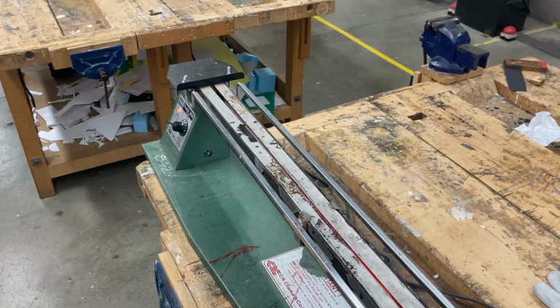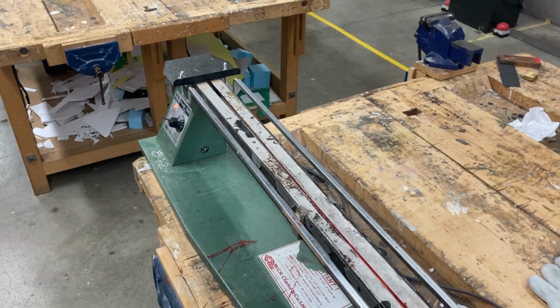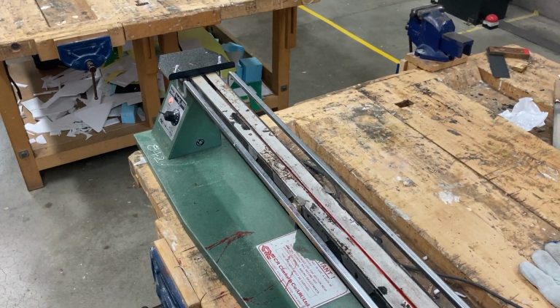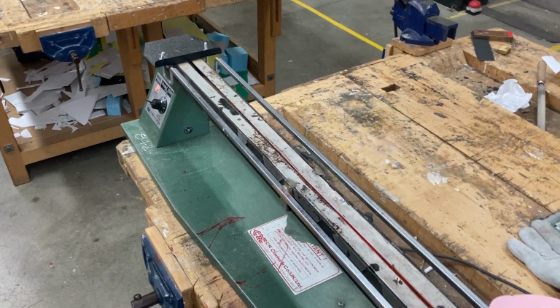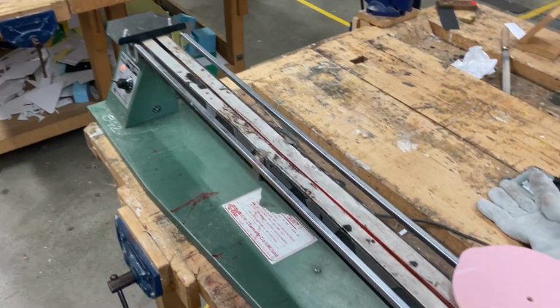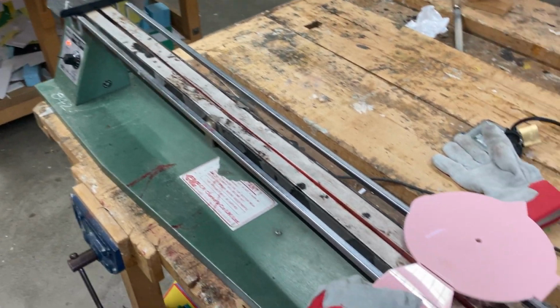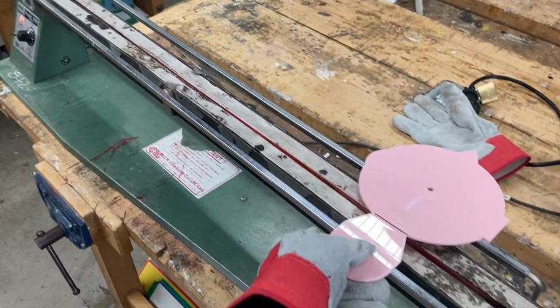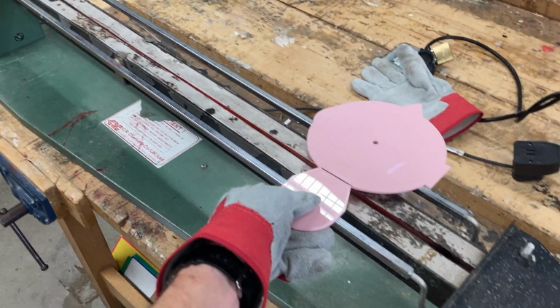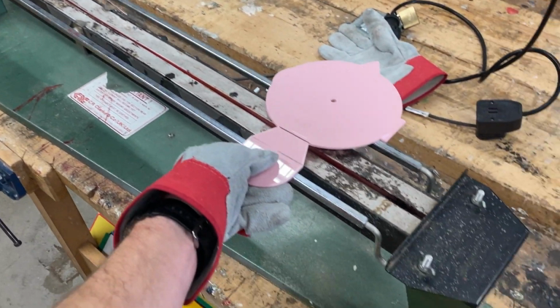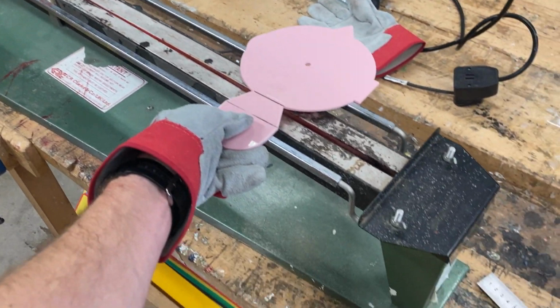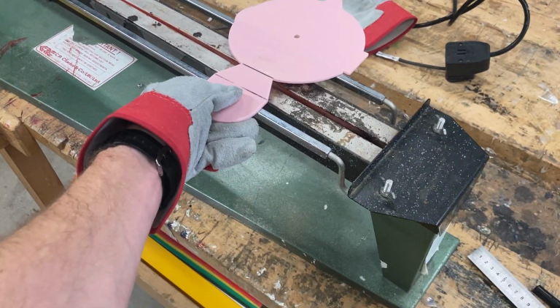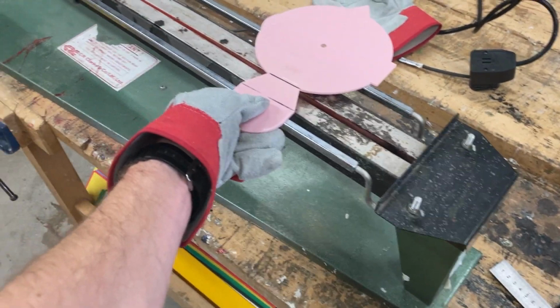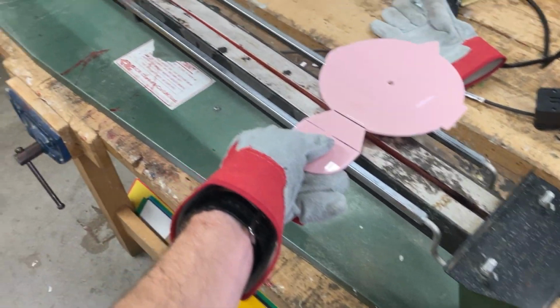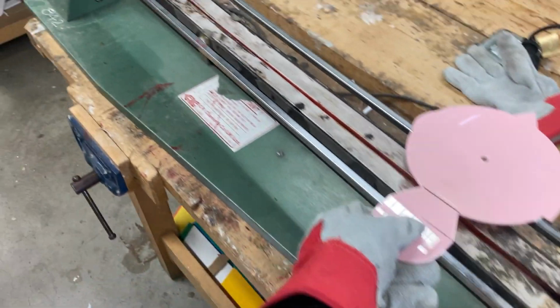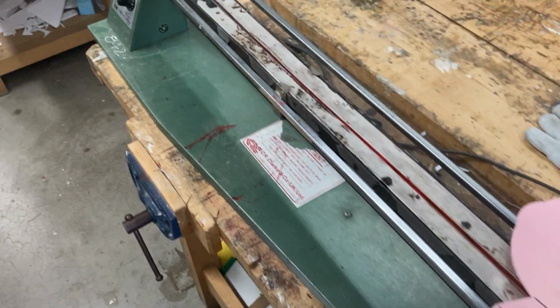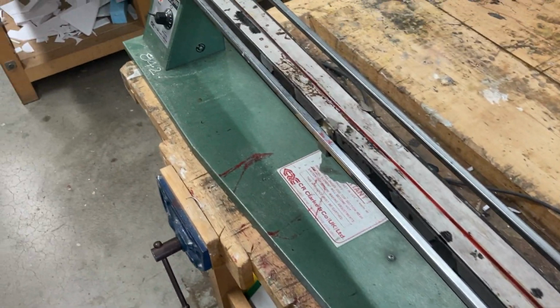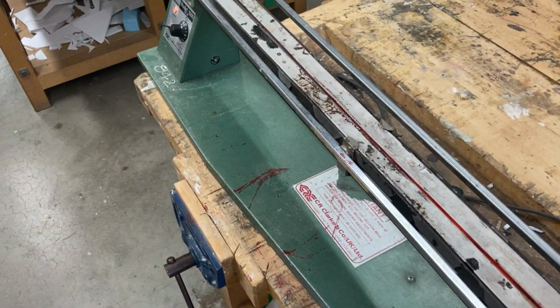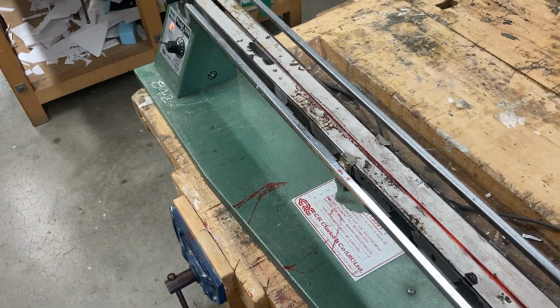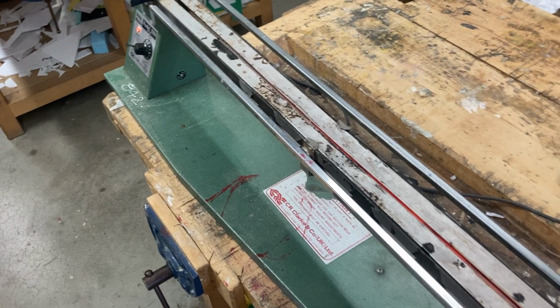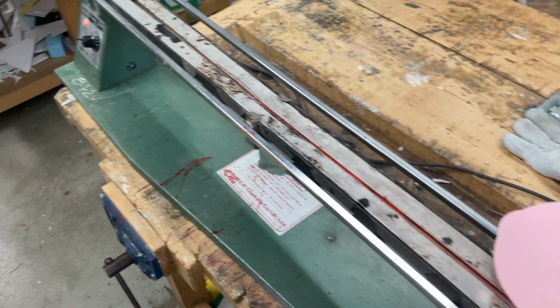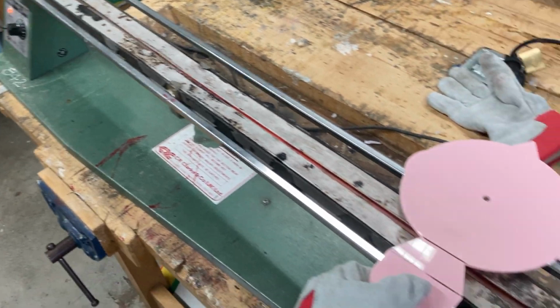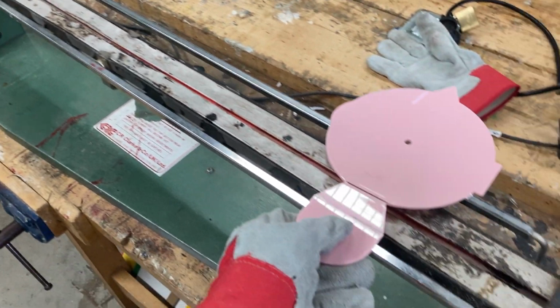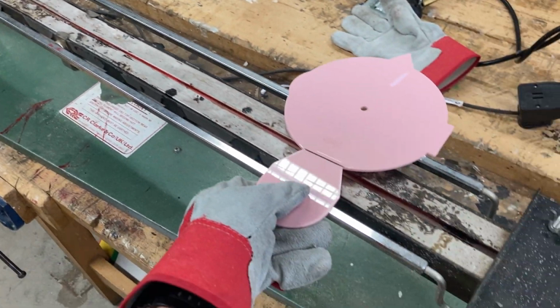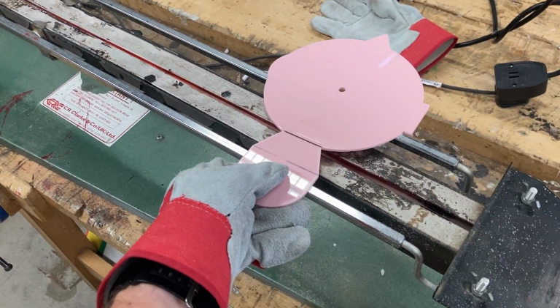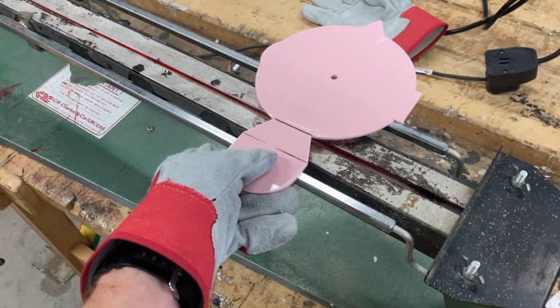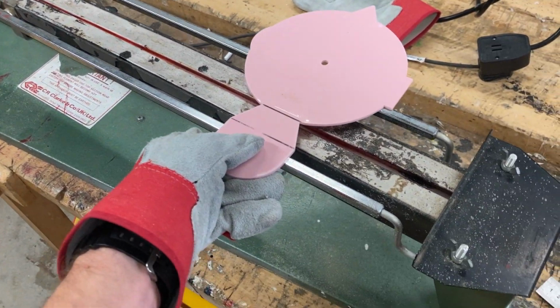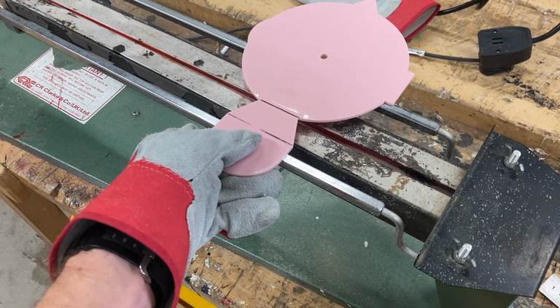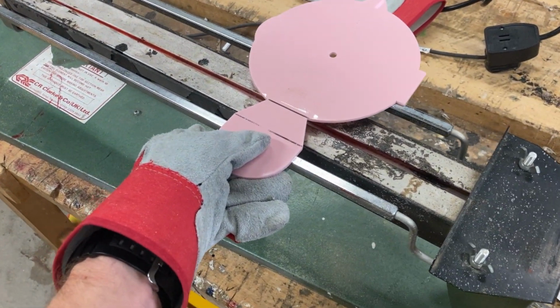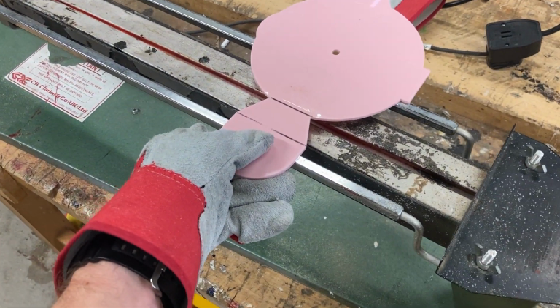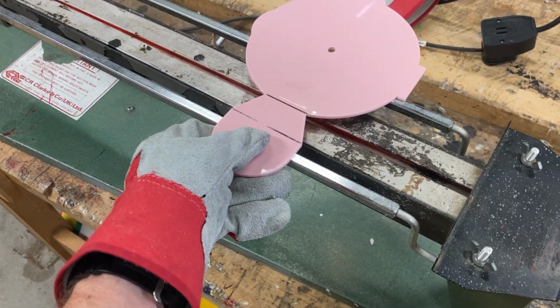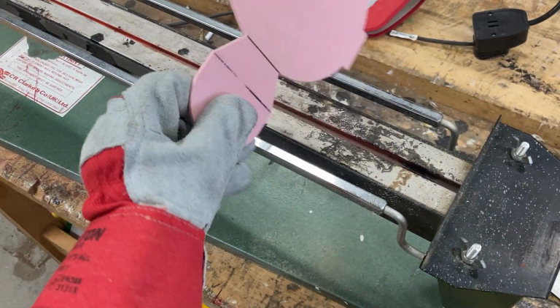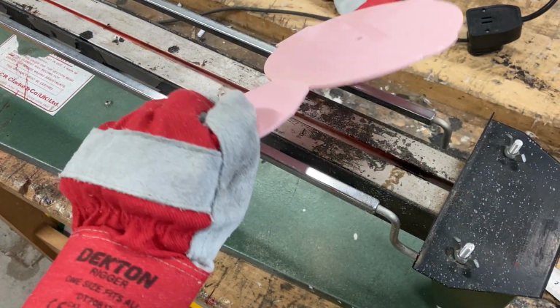Hello and welcome to this tutorial video on how to use what we call a strip heater, which is for creating a permanent bend in plastic thermoplastic like acrylic.